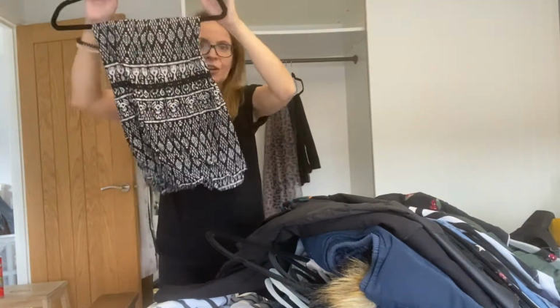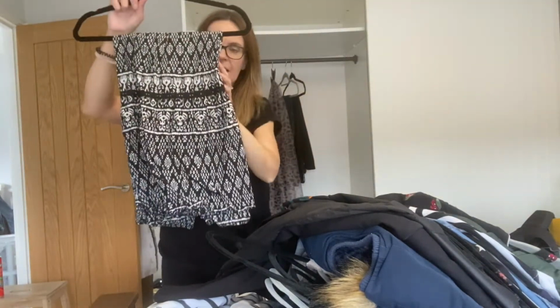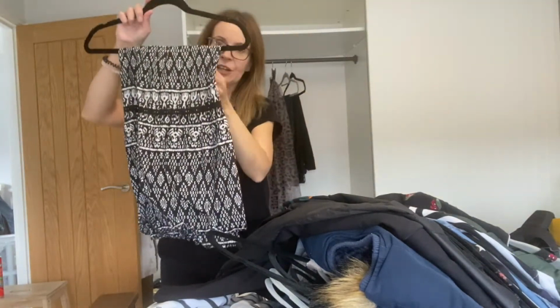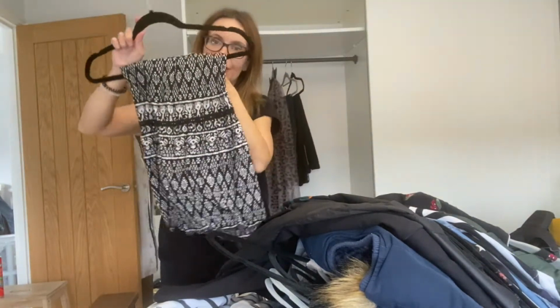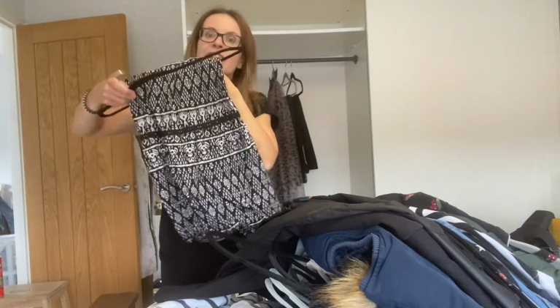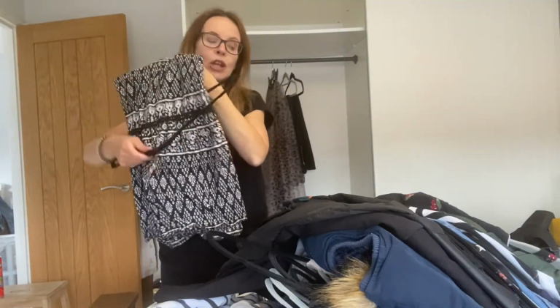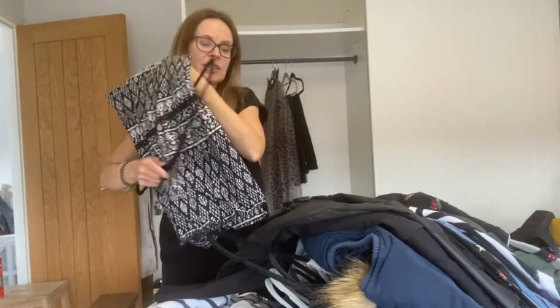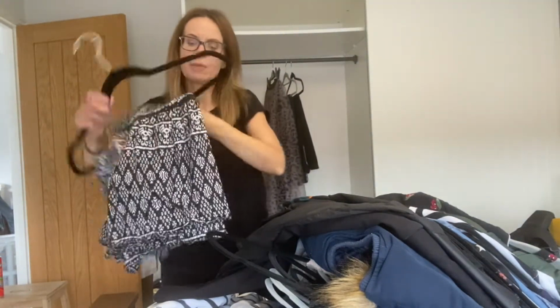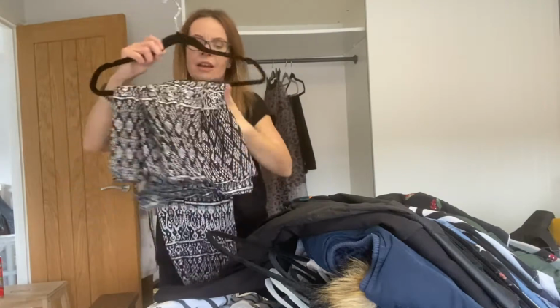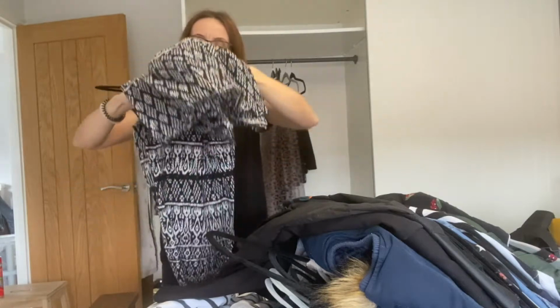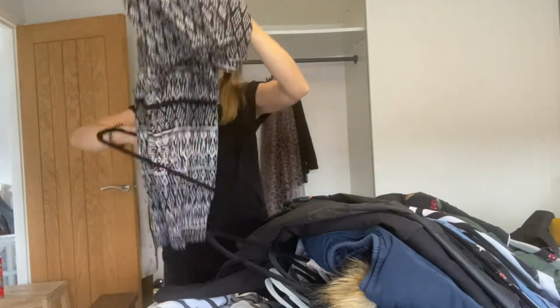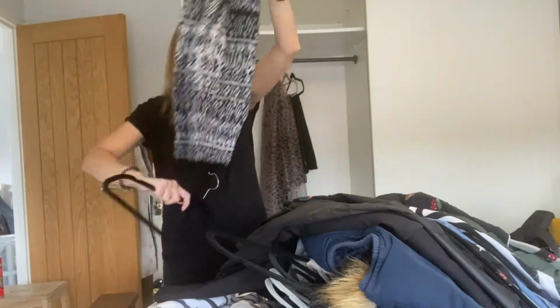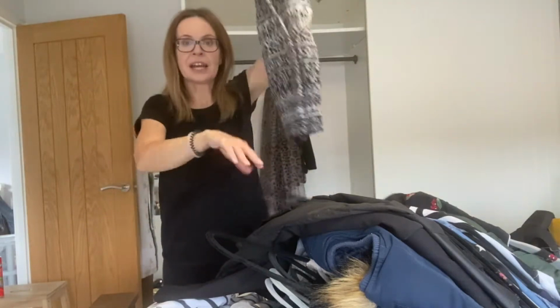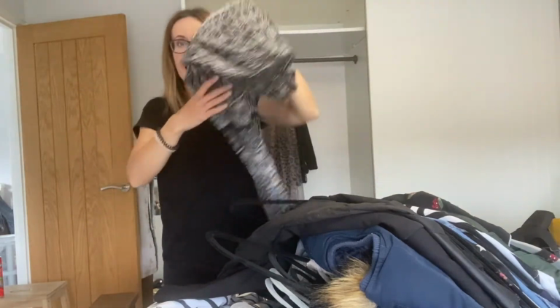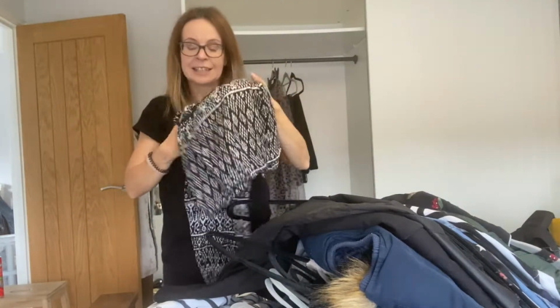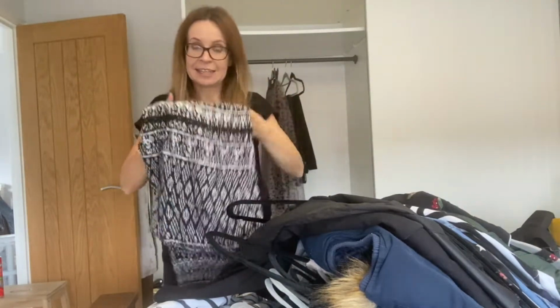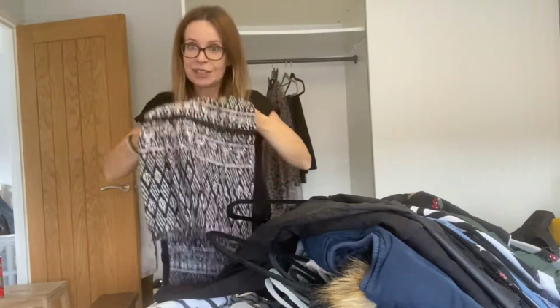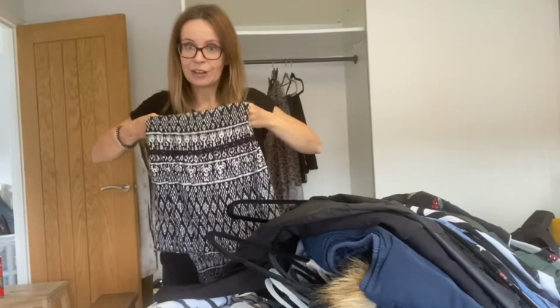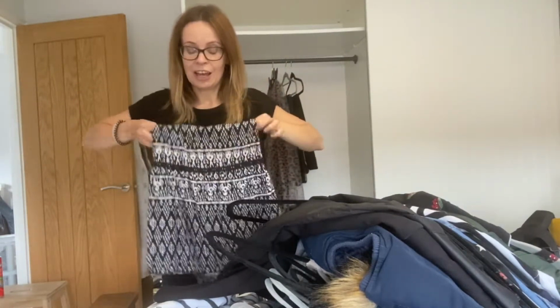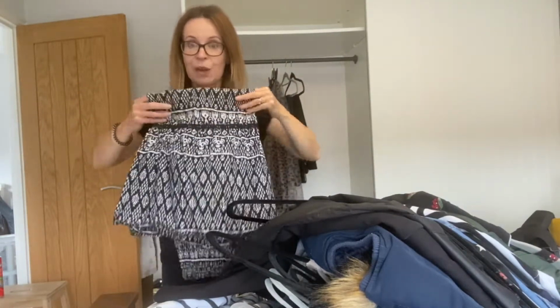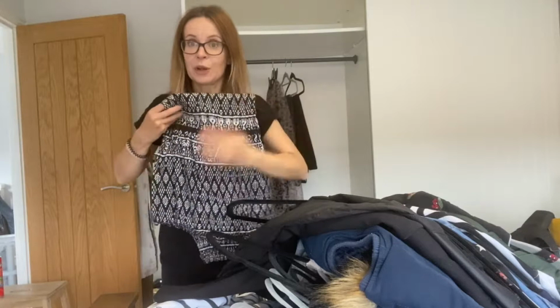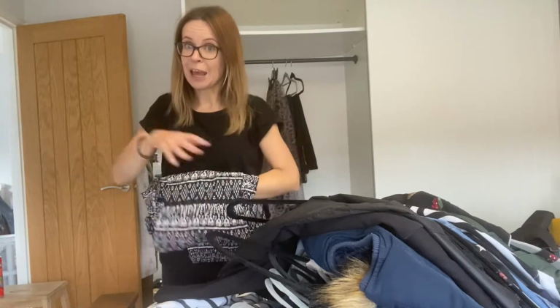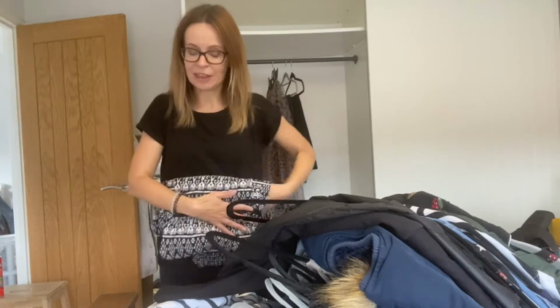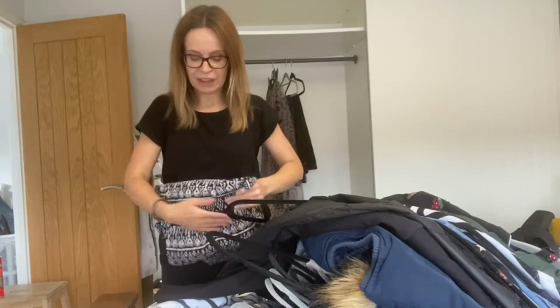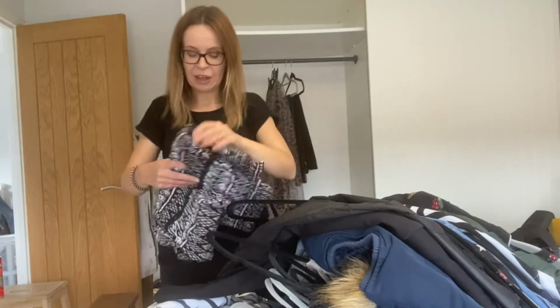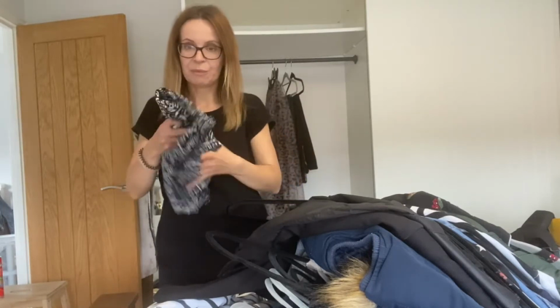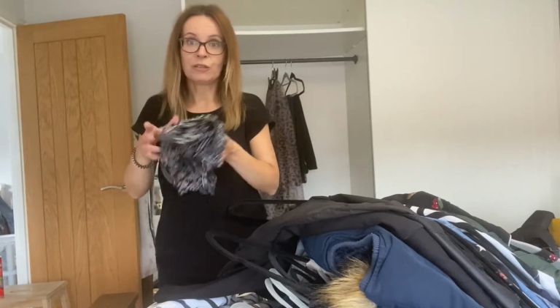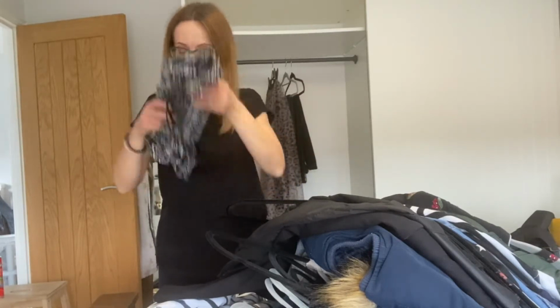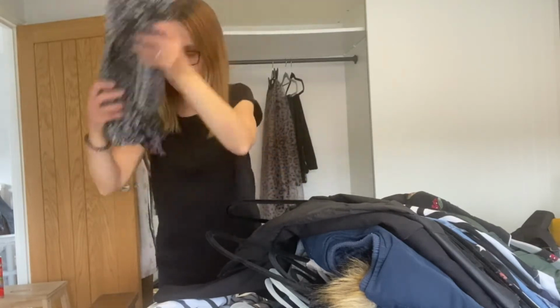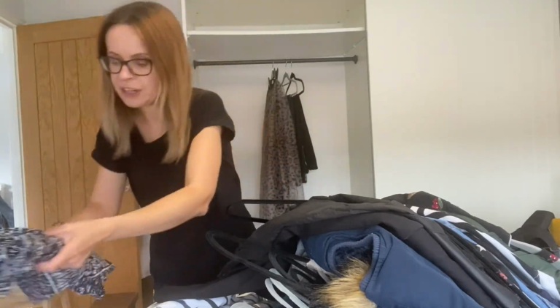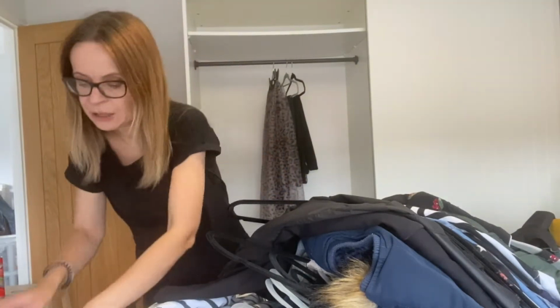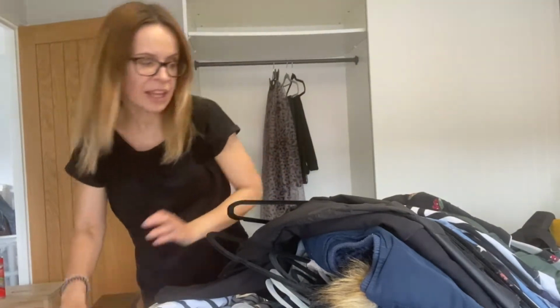This maxi skirt — I've had it for the longest time. It predates my son Elliot, who is now seven. I was actually wearing this when I went into labour with him. I love it, but it's very summery, so that's going over to the summer pile.